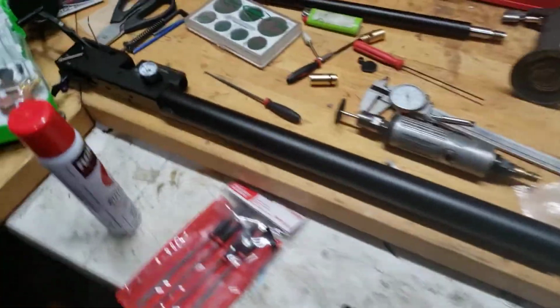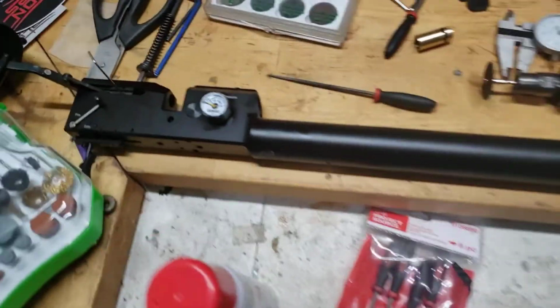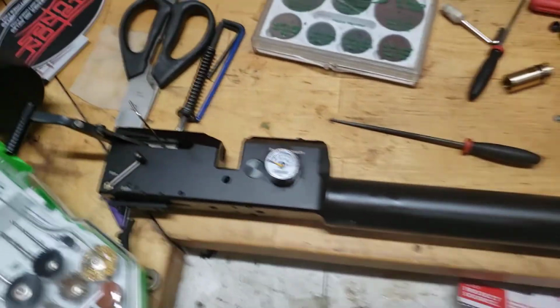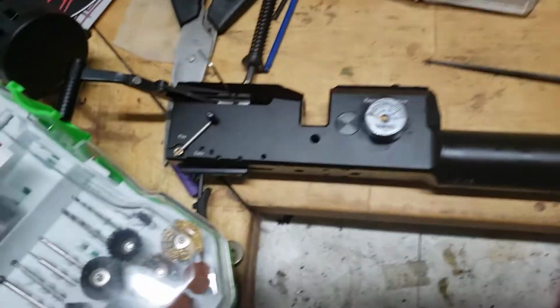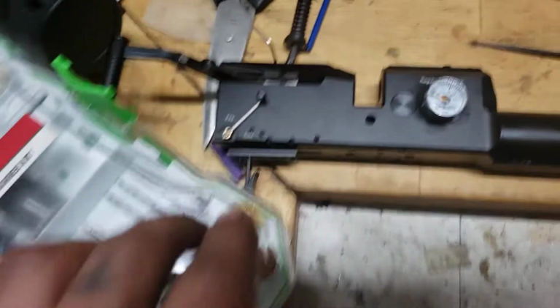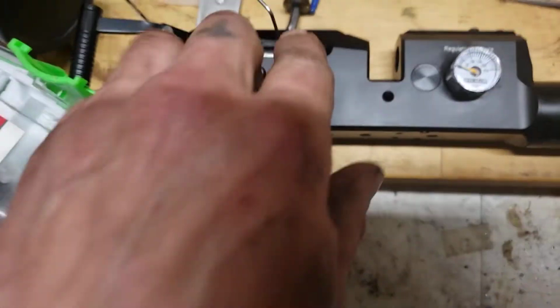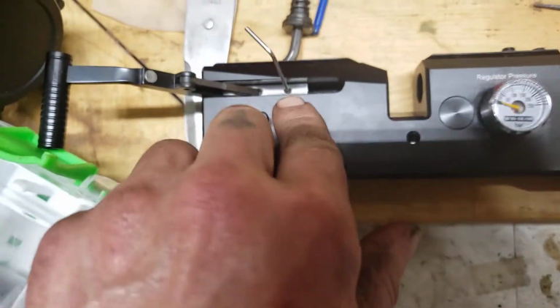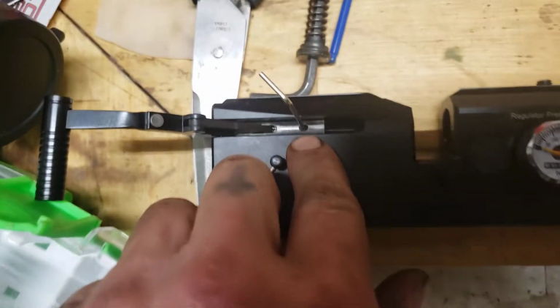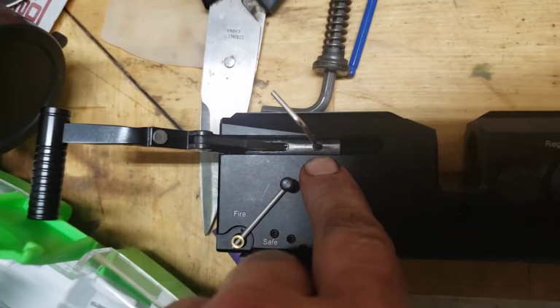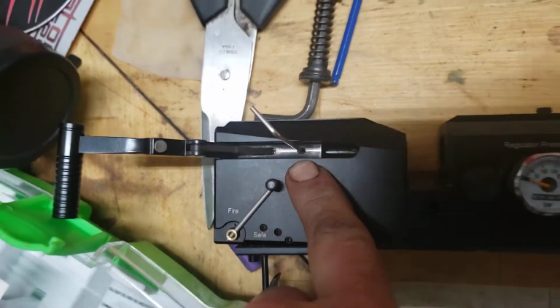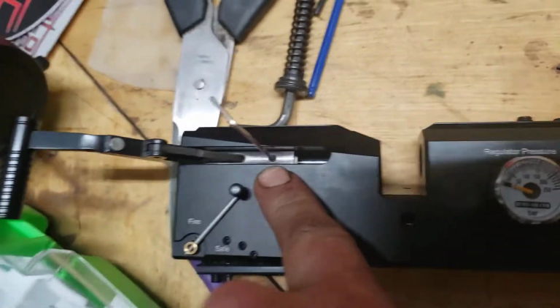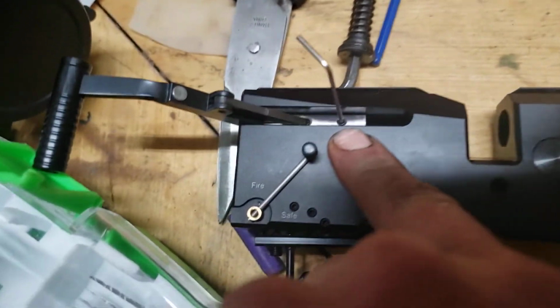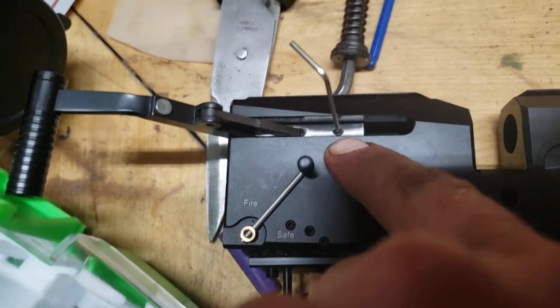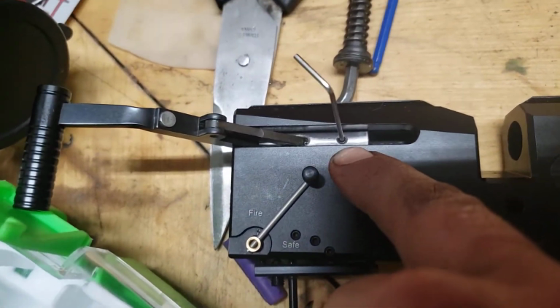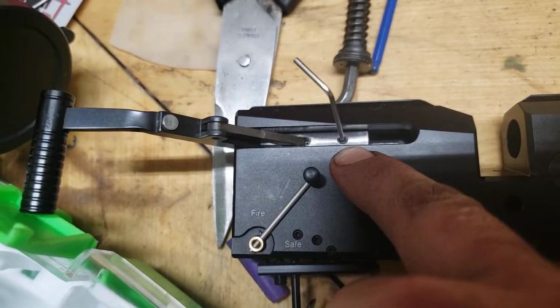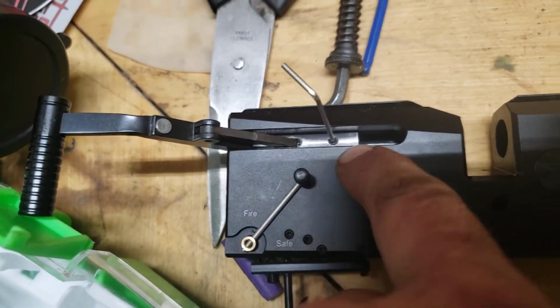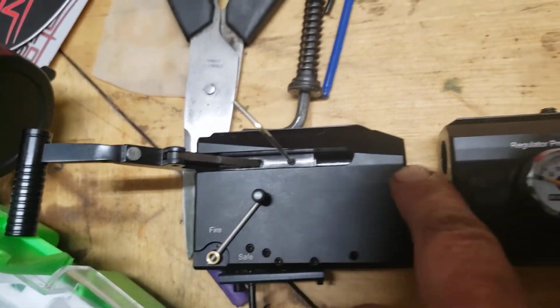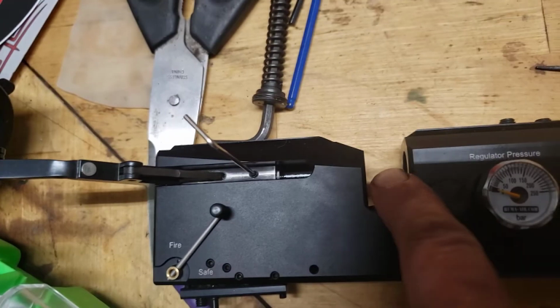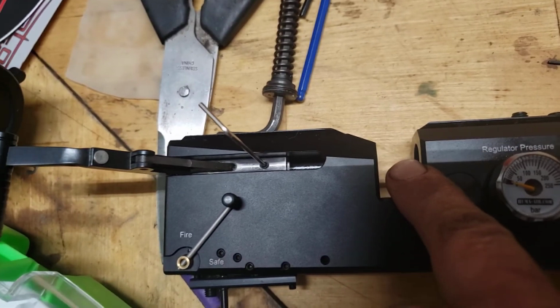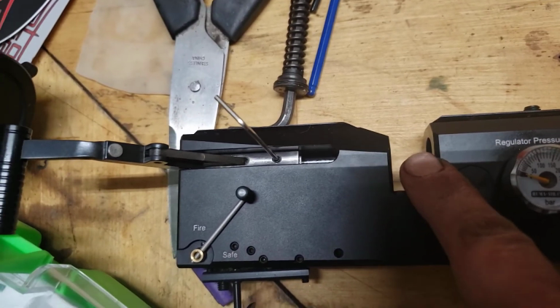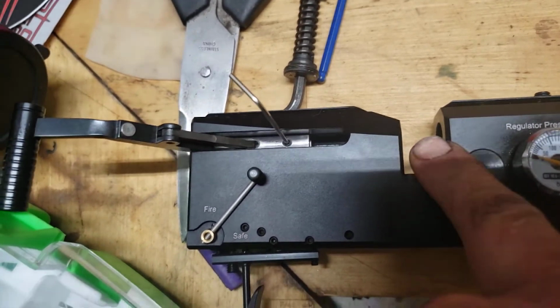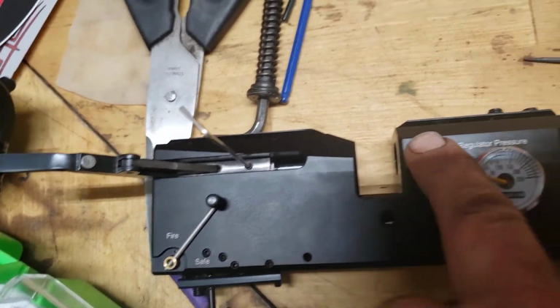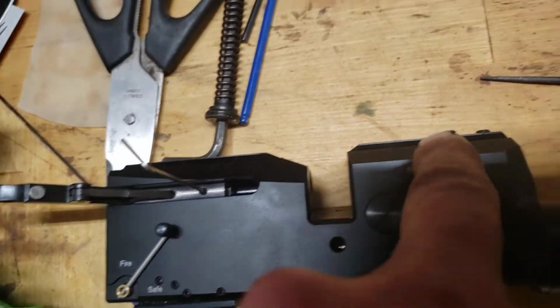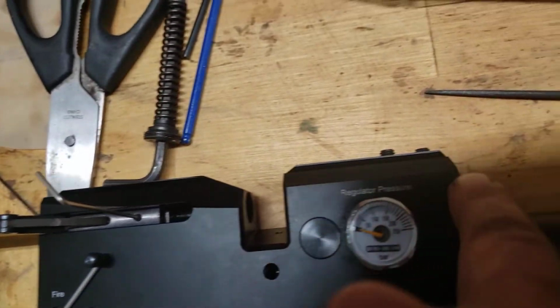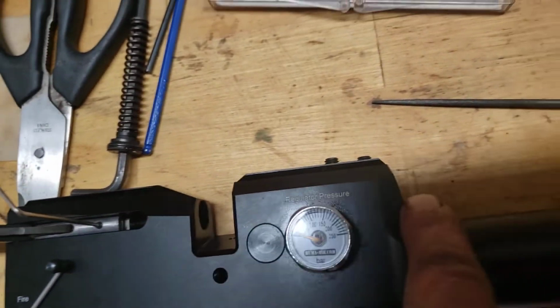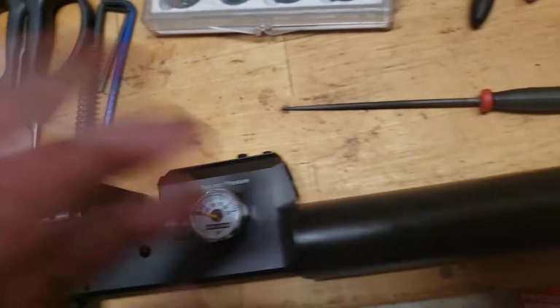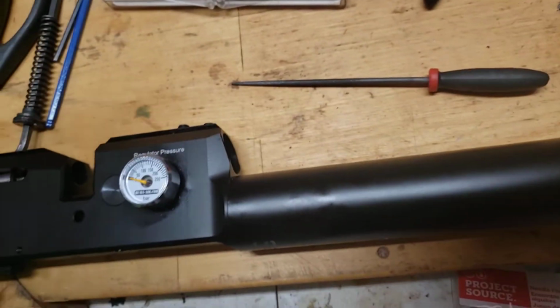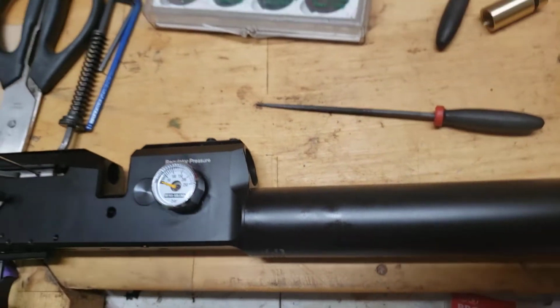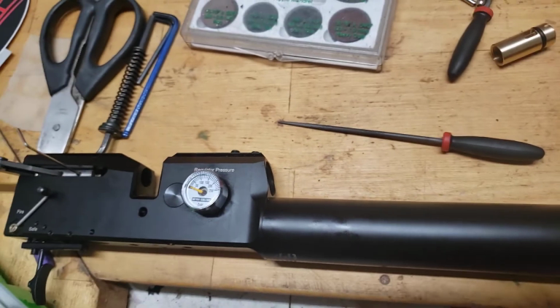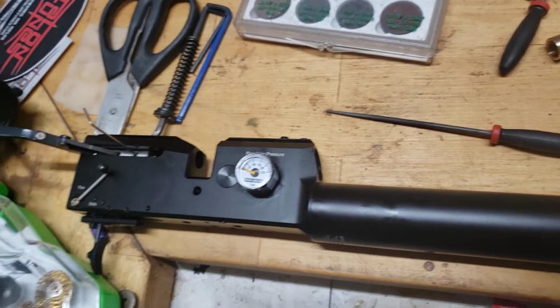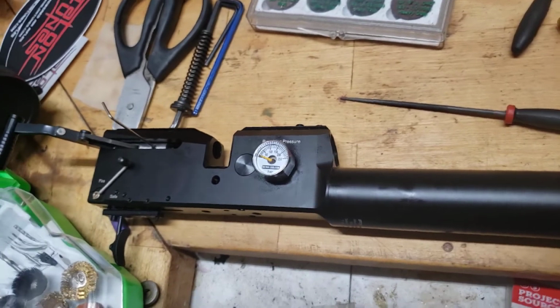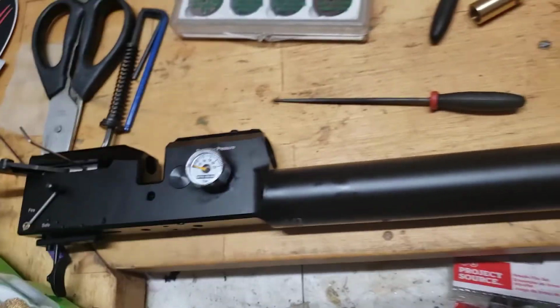While I'm here and the barrel is out, an Allen wrench right in there and your transfer port pellet probe will slide all the way out. Can't get any easier, seriously.